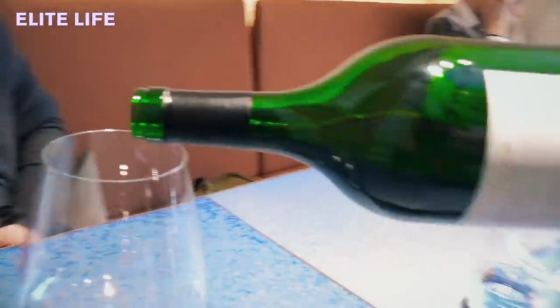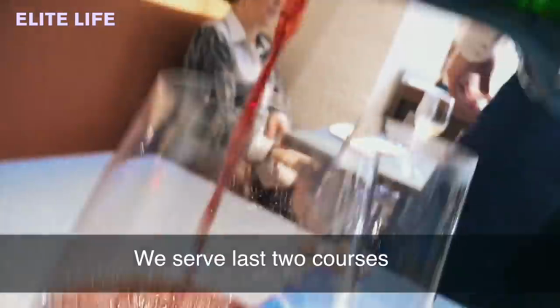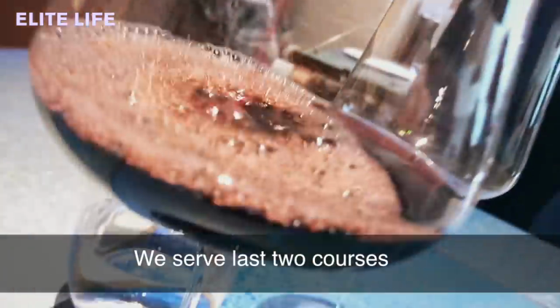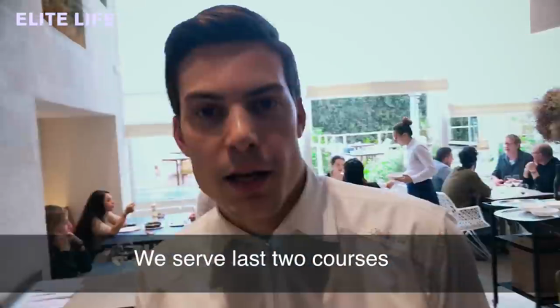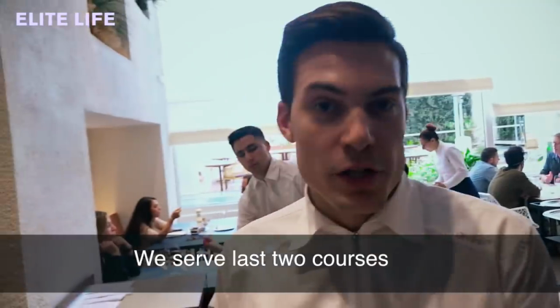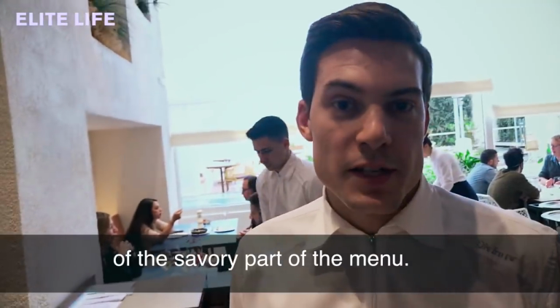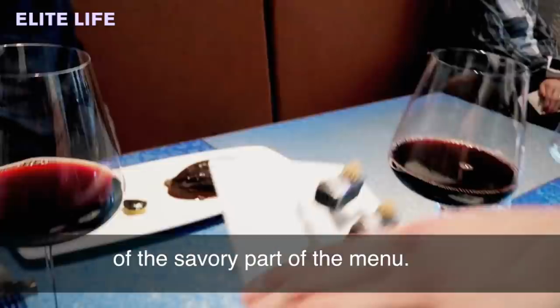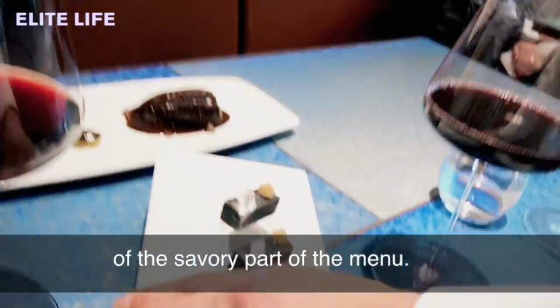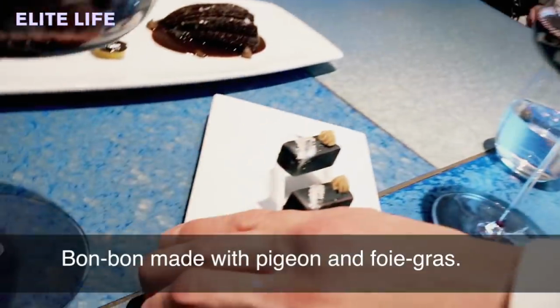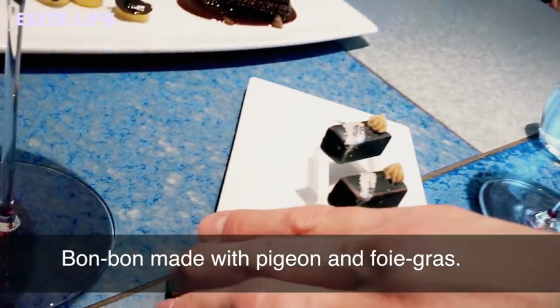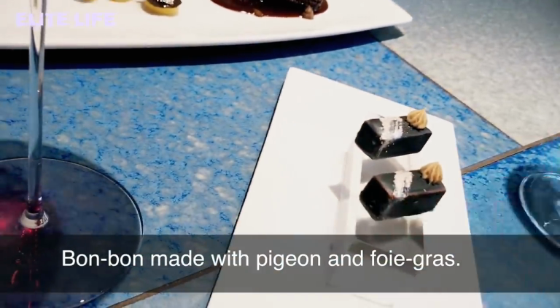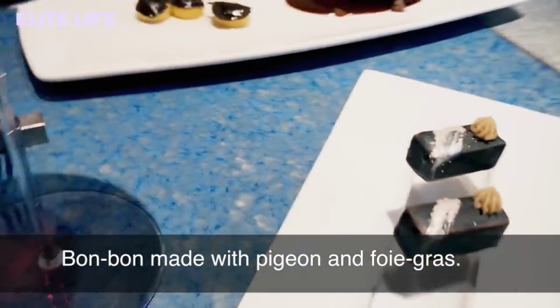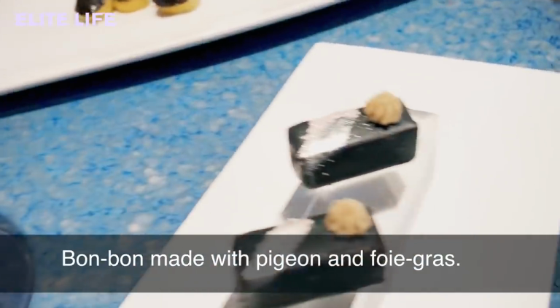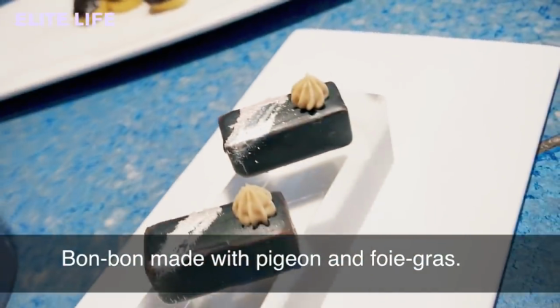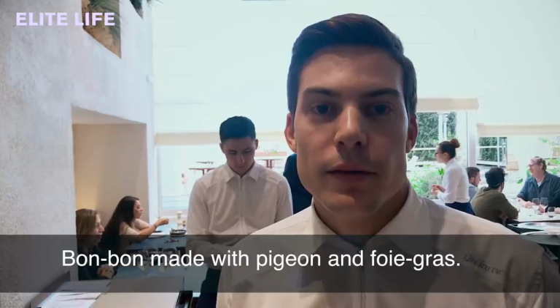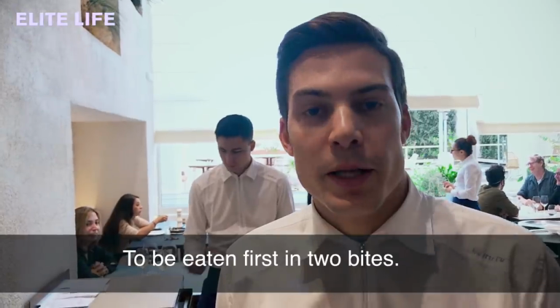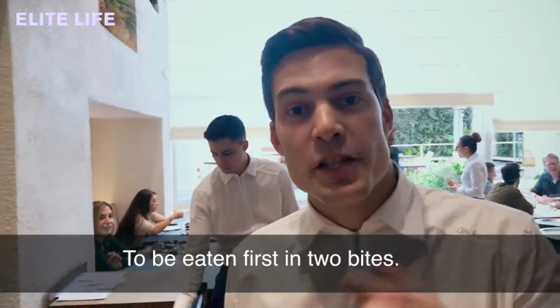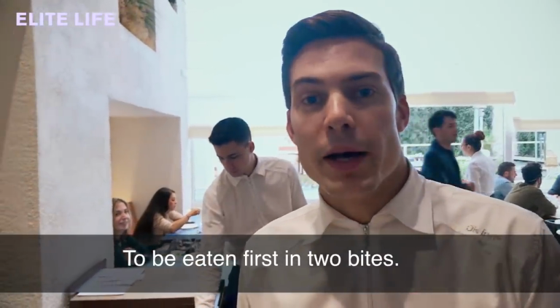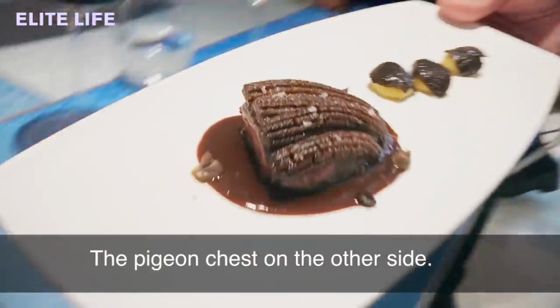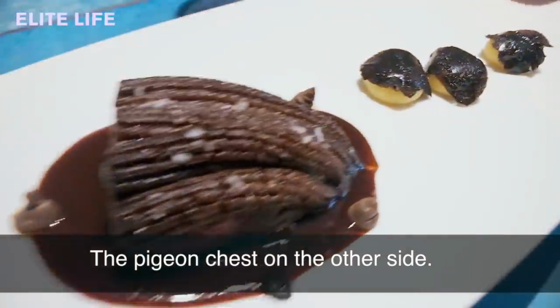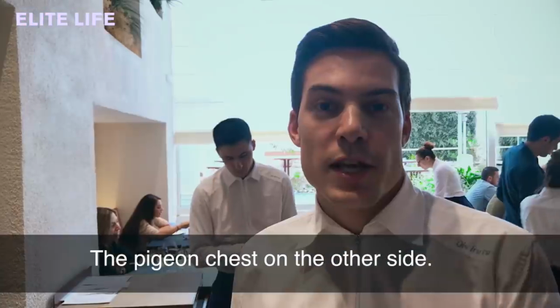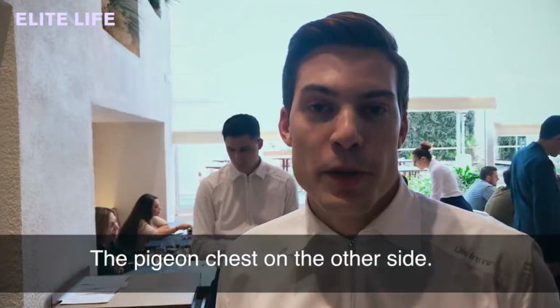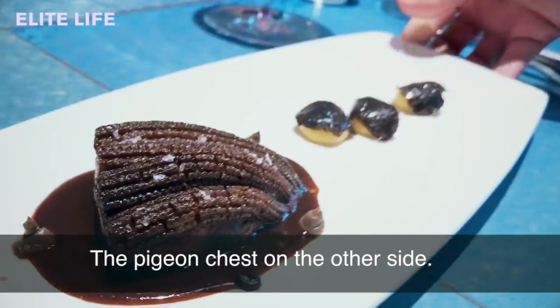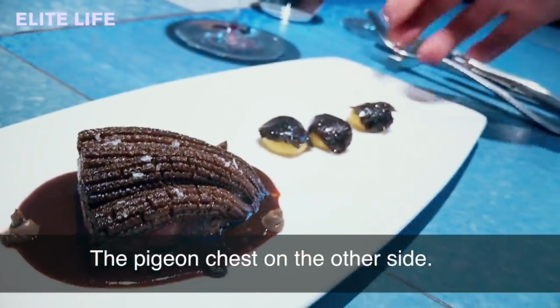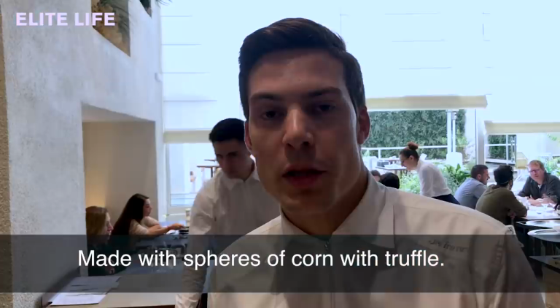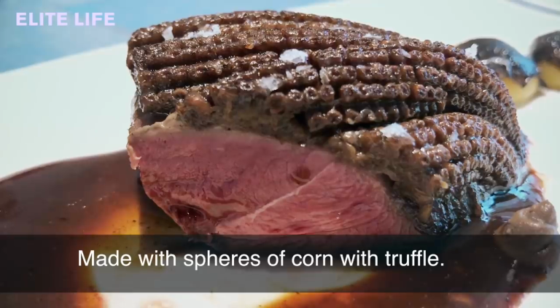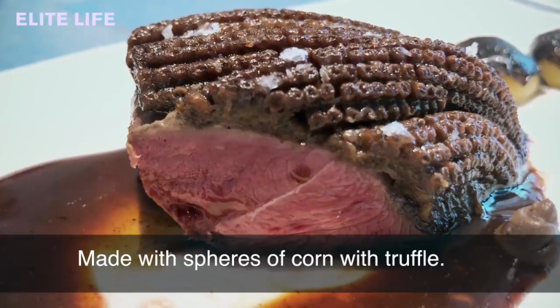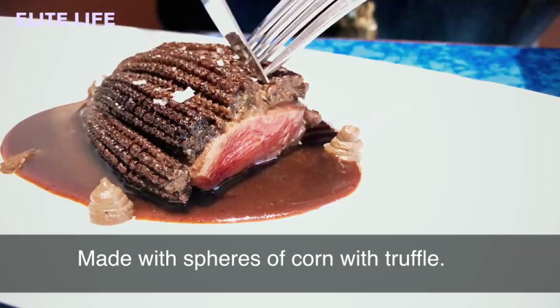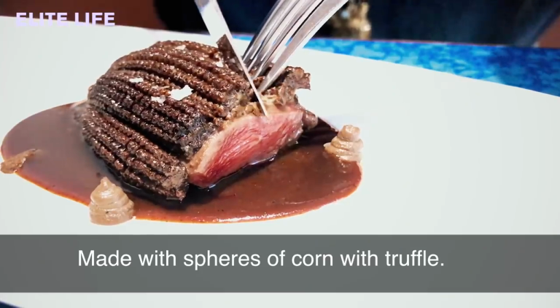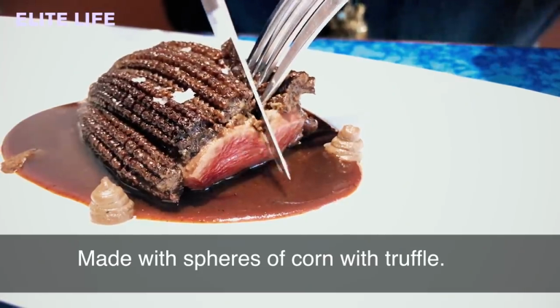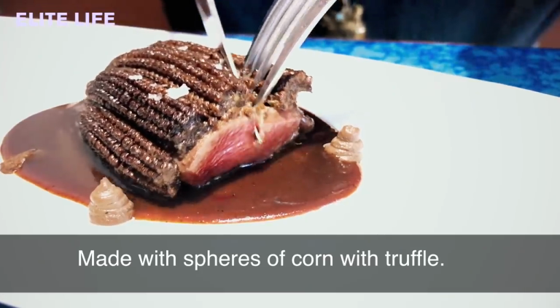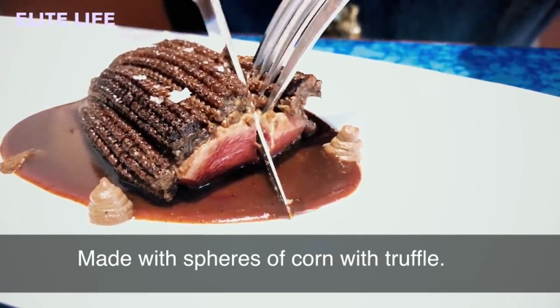We'll bring the last two courses of the savory part of the menu. On one side, the bonbon made with pigeon and foie gras, to be eaten first in two bites. And on the other side, the breast of the pigeon with a coat made with corn, and spheres of corn with truffle.